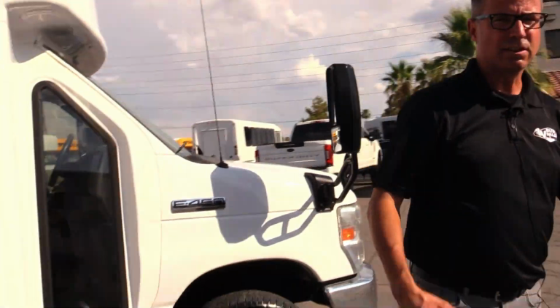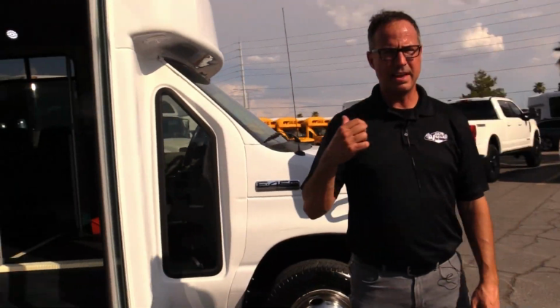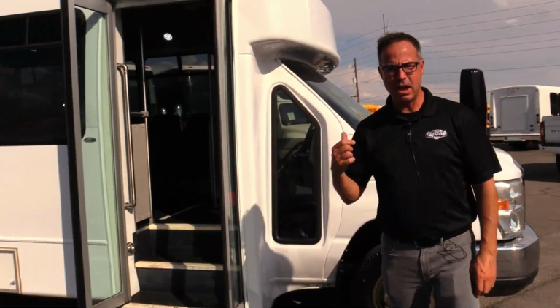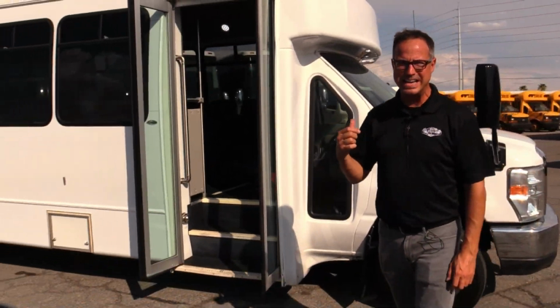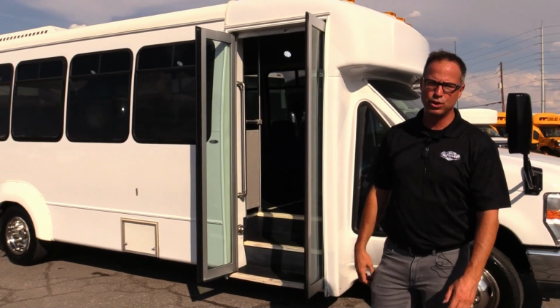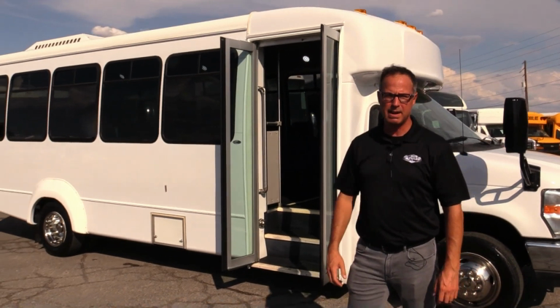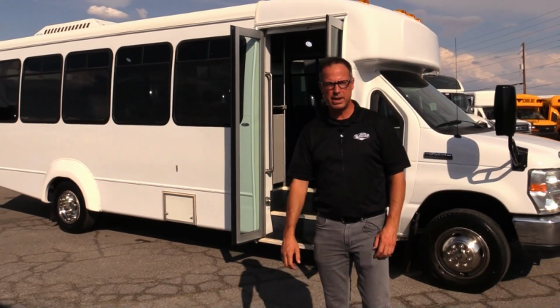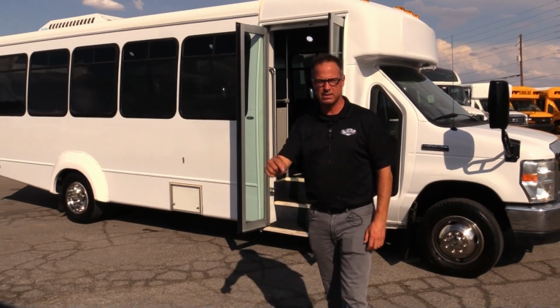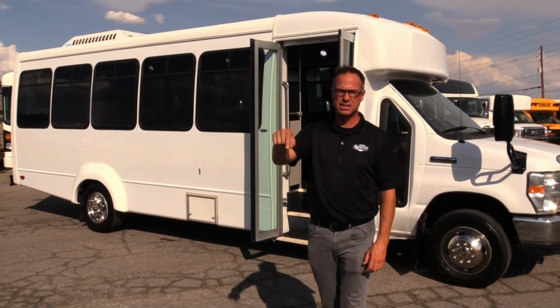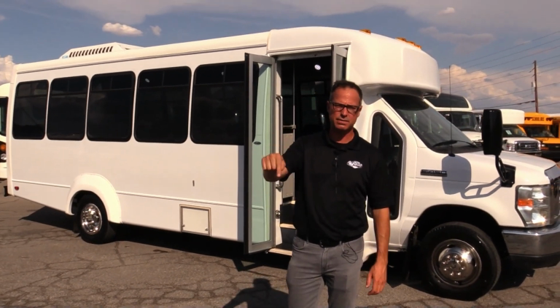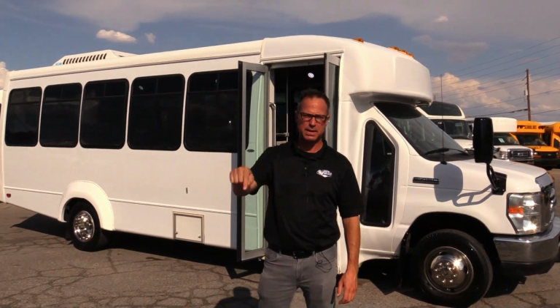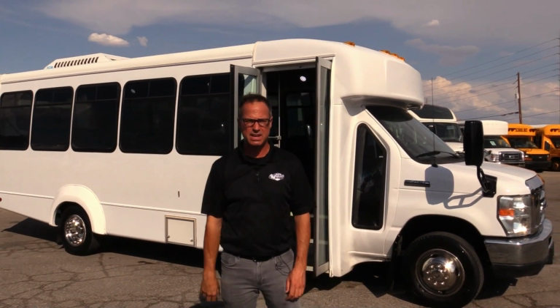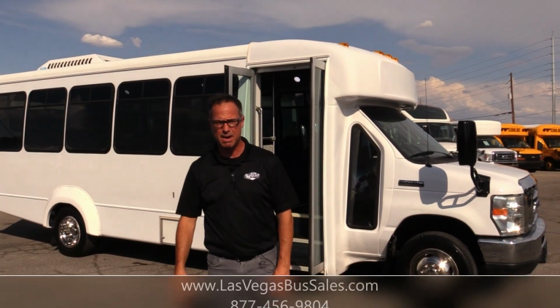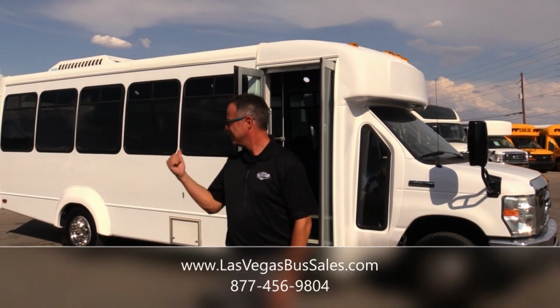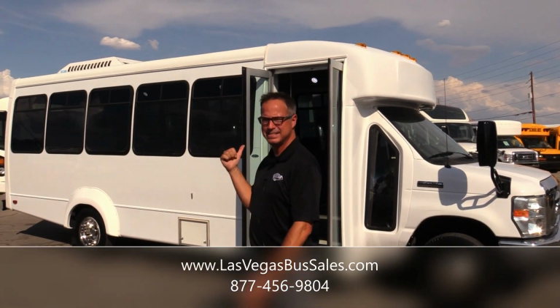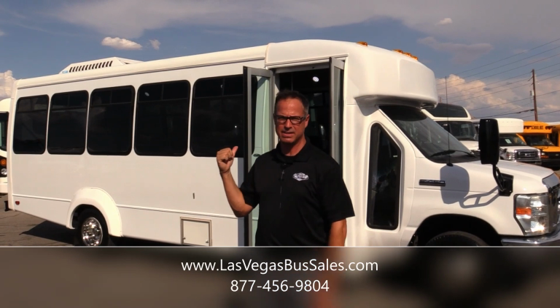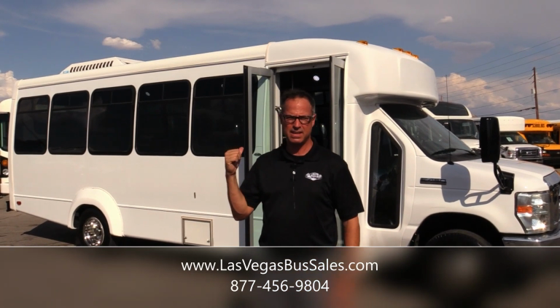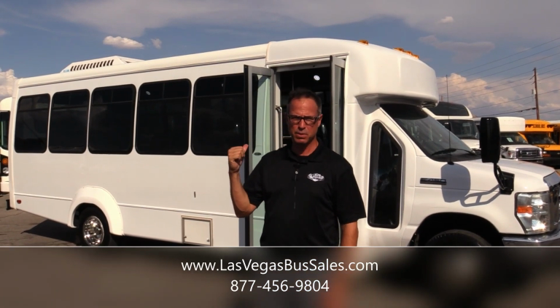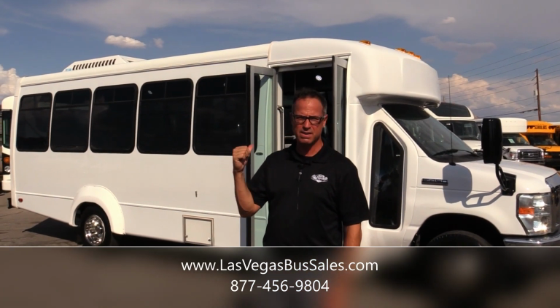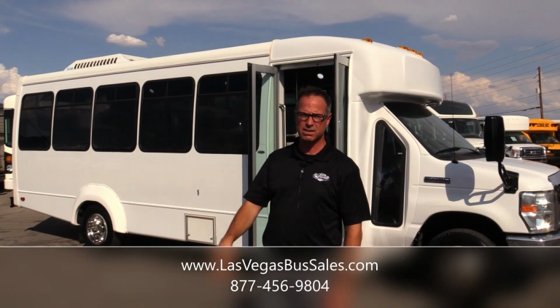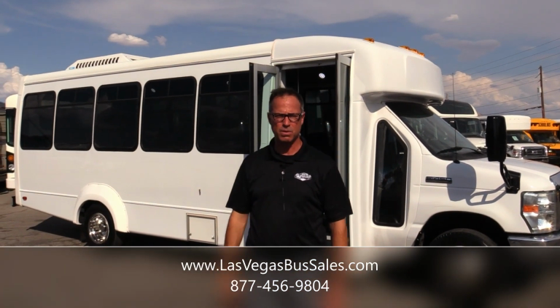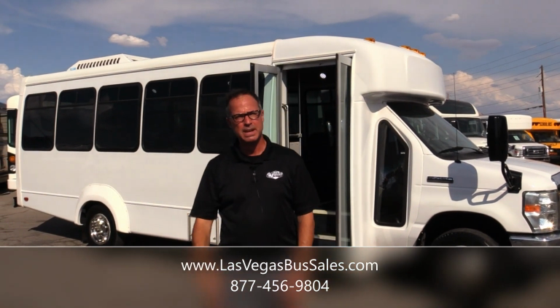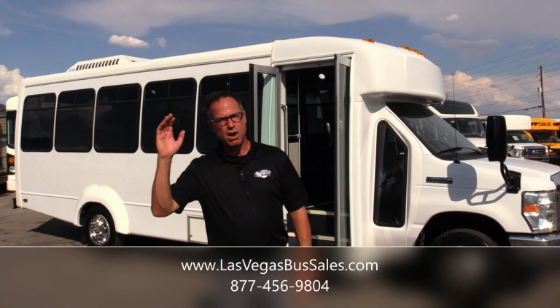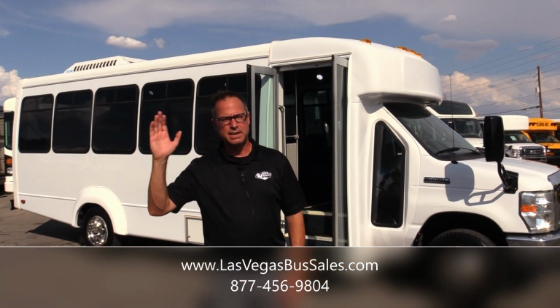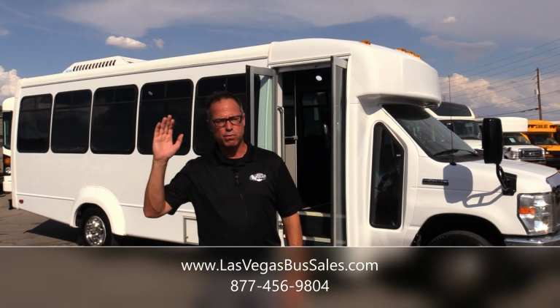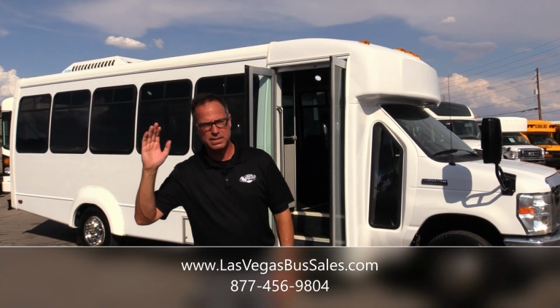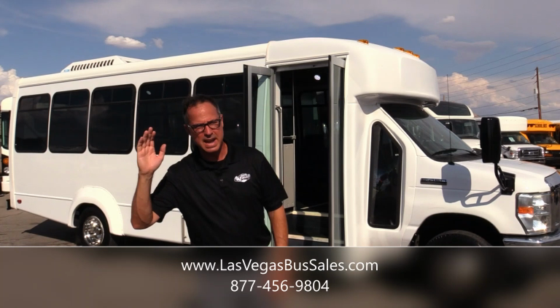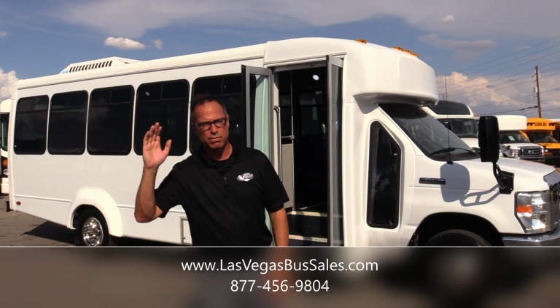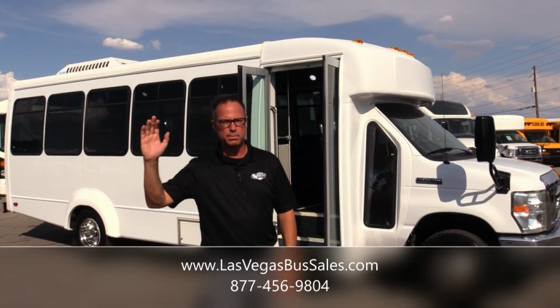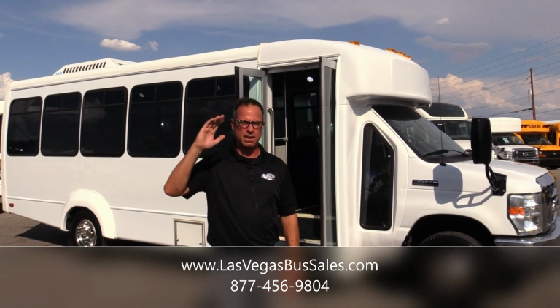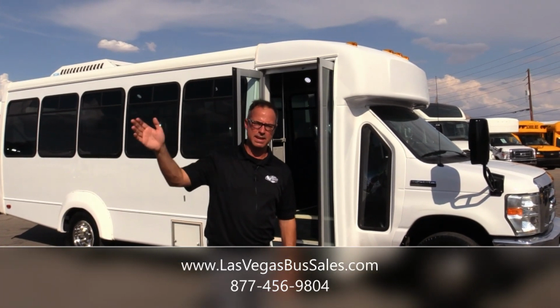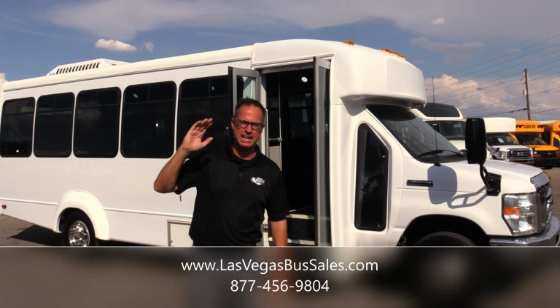That's our 2017 Elkhart EC2. If you'd like more information on this, come visit us at LasVegasBusSales.com. I didn't see any scratches on that thing — it looks pretty good. That's an awesome shuttle. Call us at 877-456-9804. It's a beautiful day in Las Vegas. Have a nice day.